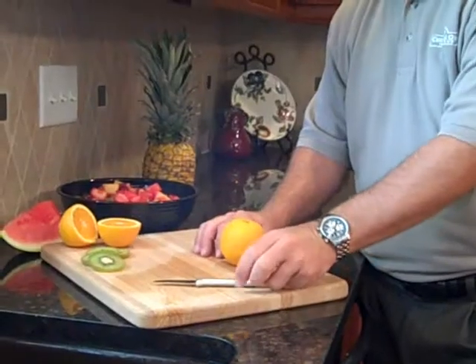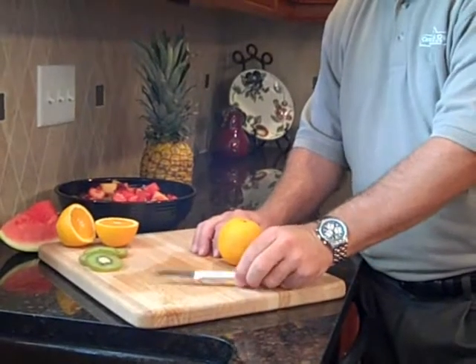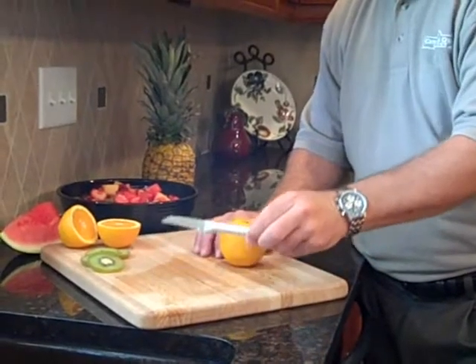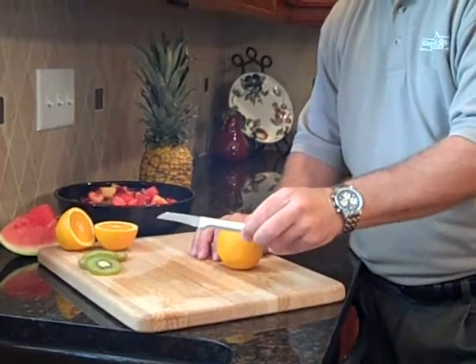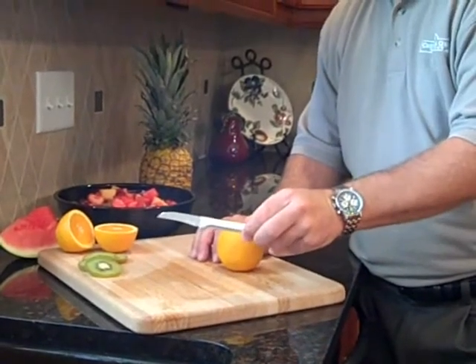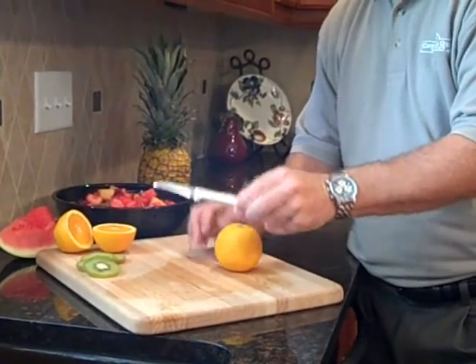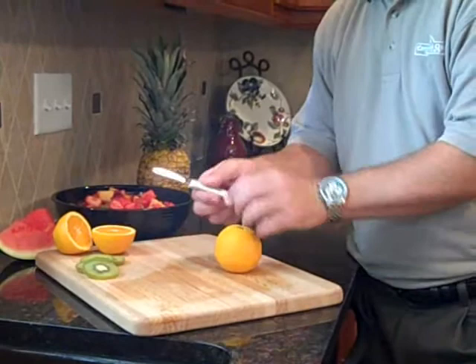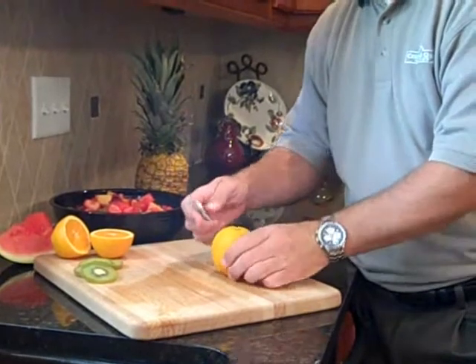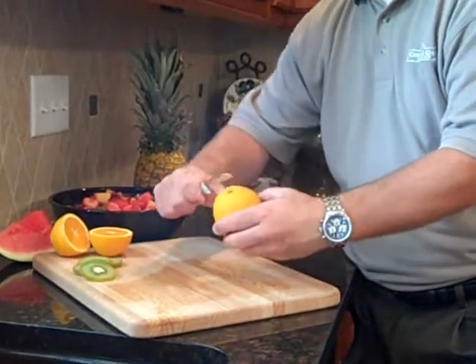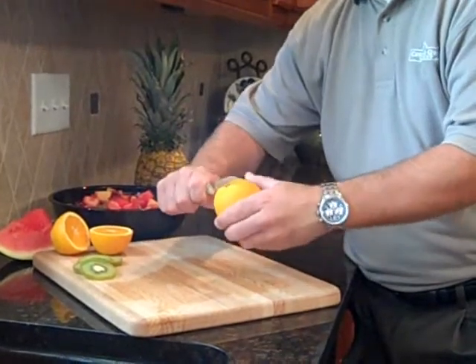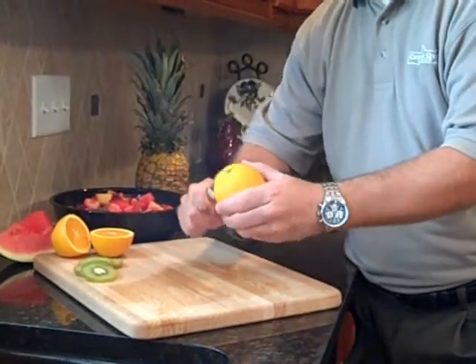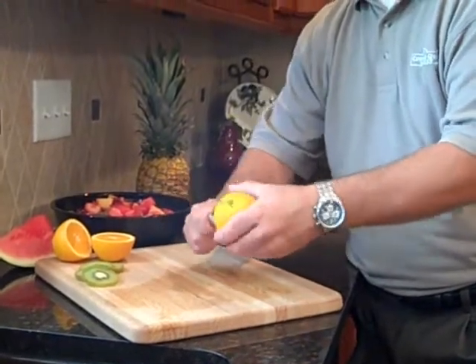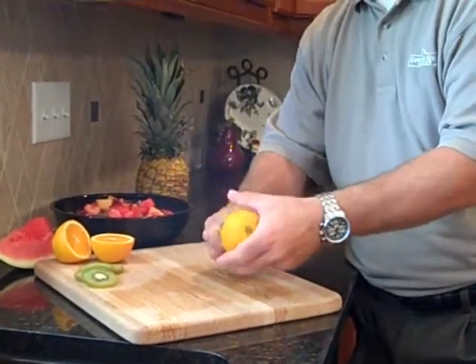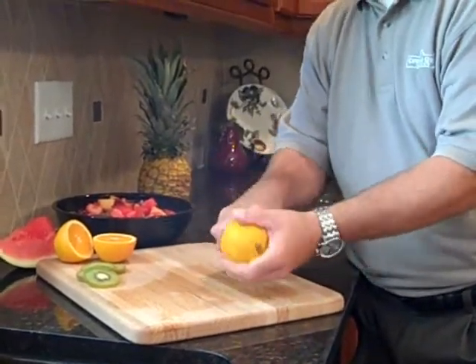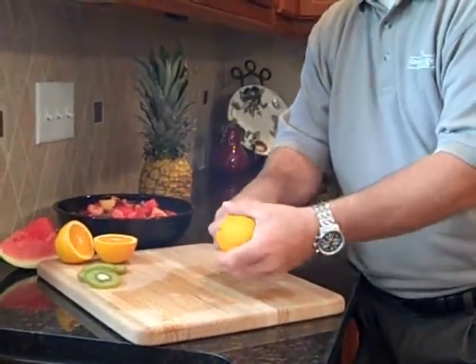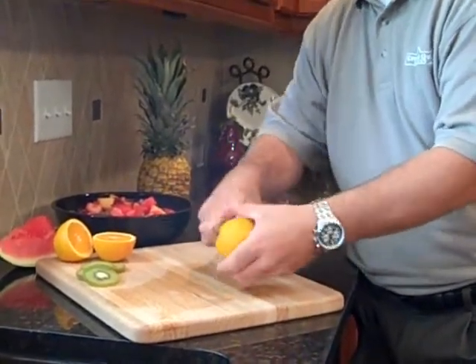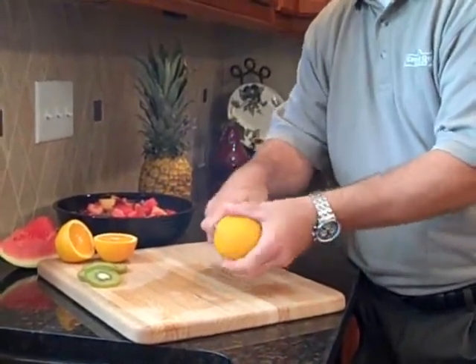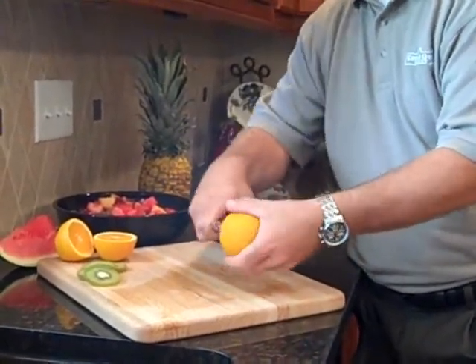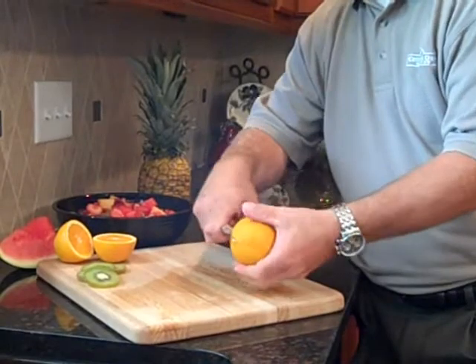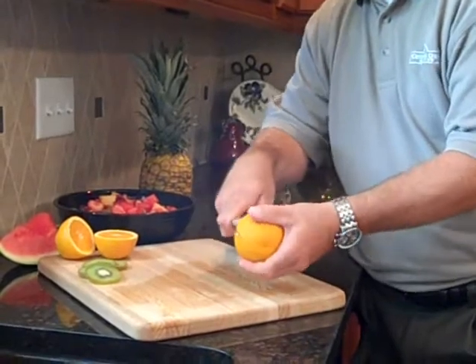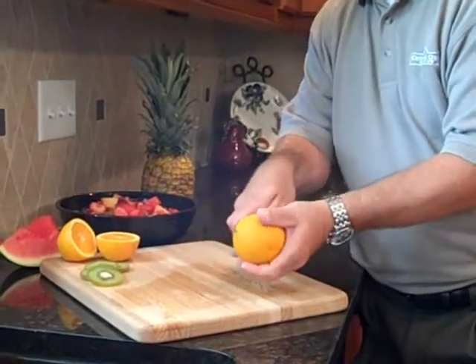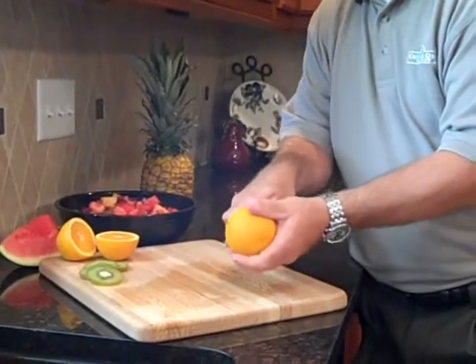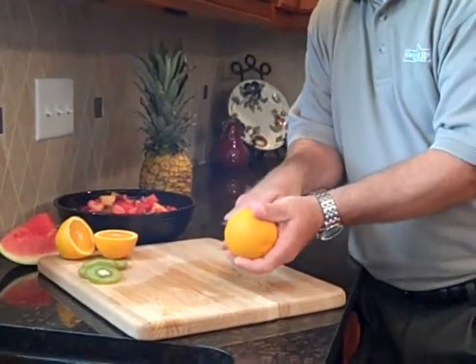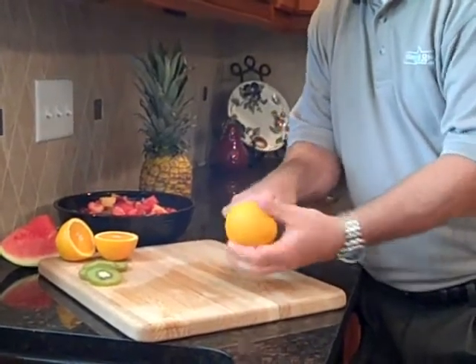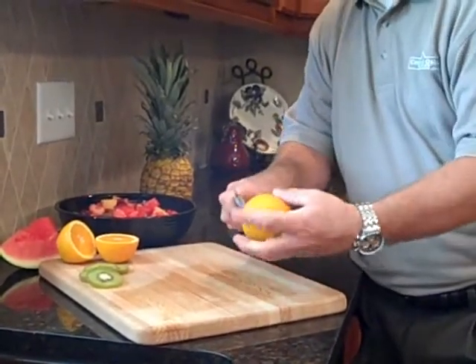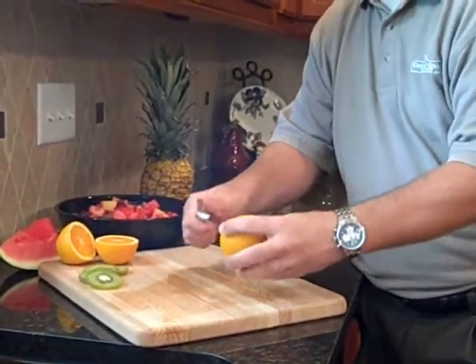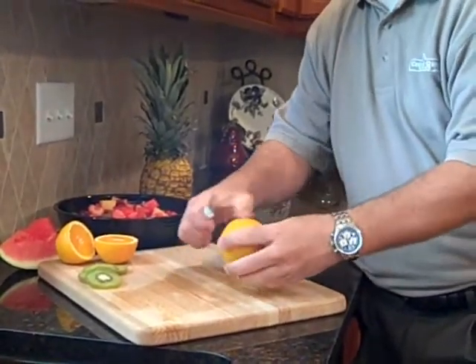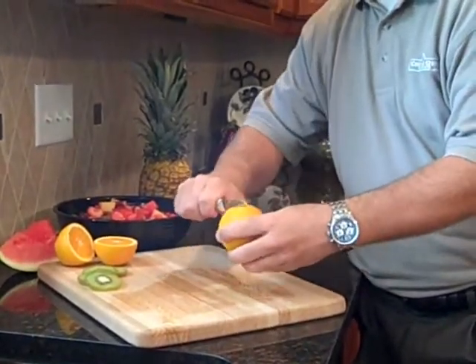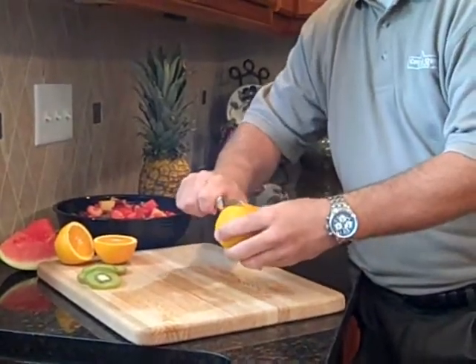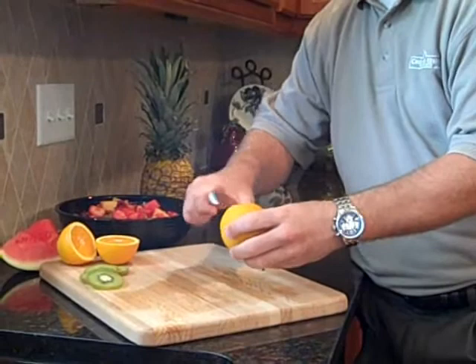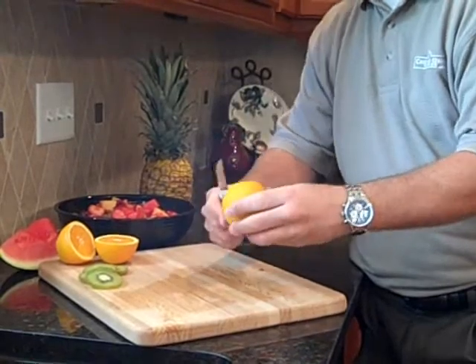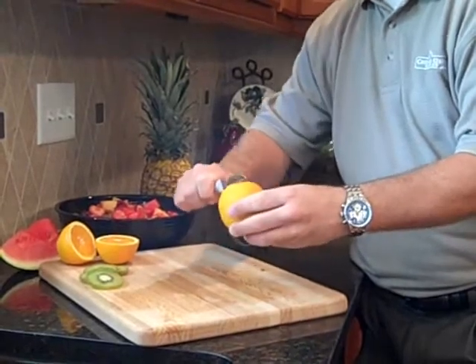Now I'd like to demonstrate the granny paring knife by using it to score an orange for easy peeling. One simple cut around the circumference of the orange each way, with the reverse blade easily following the shape of the orange.